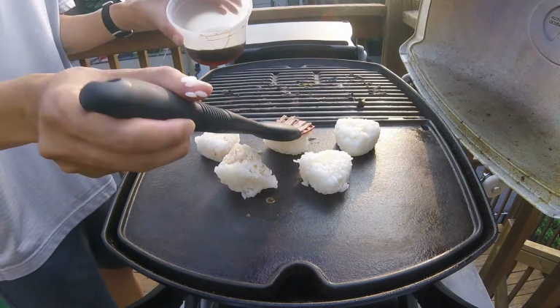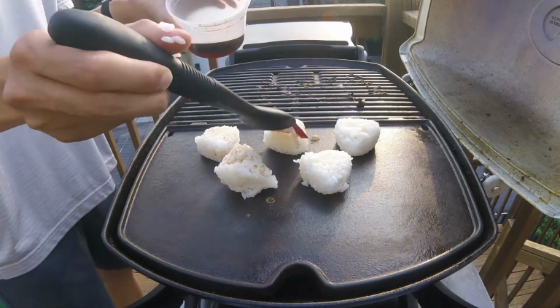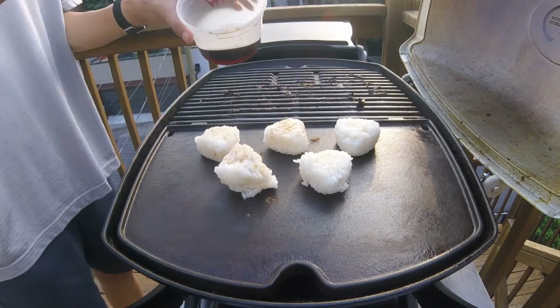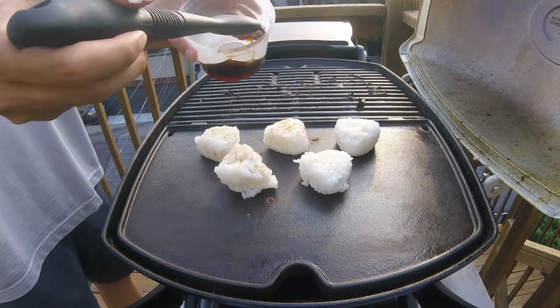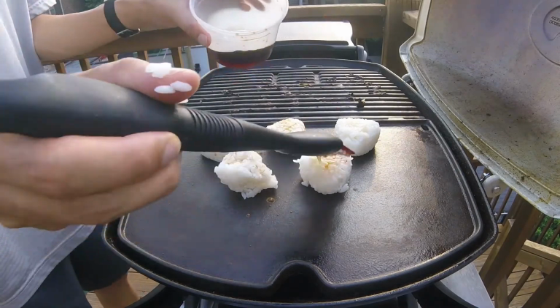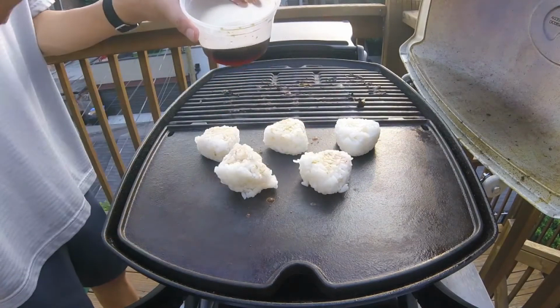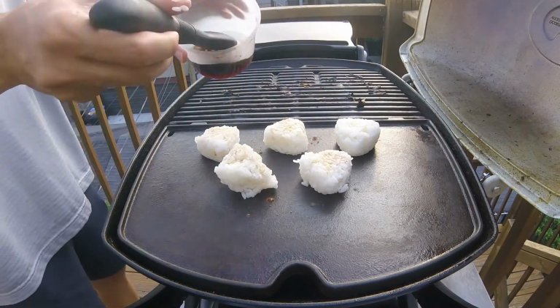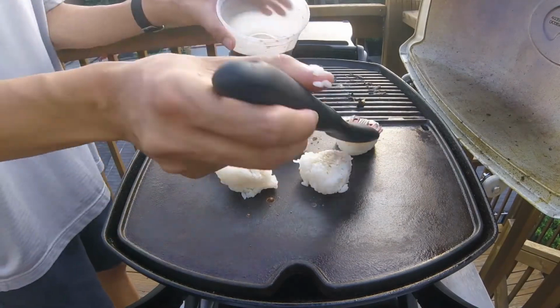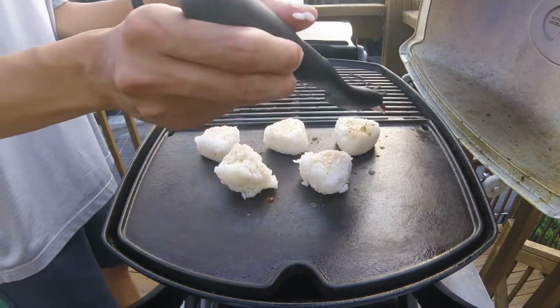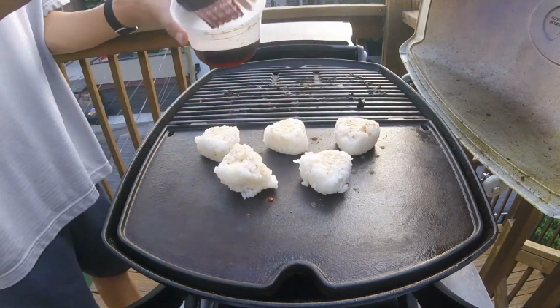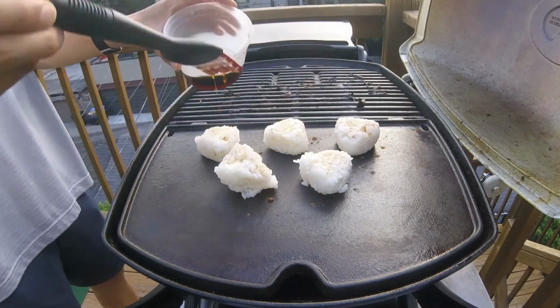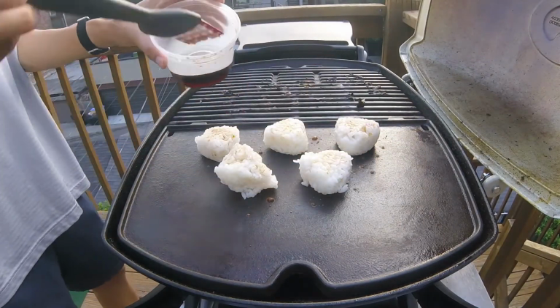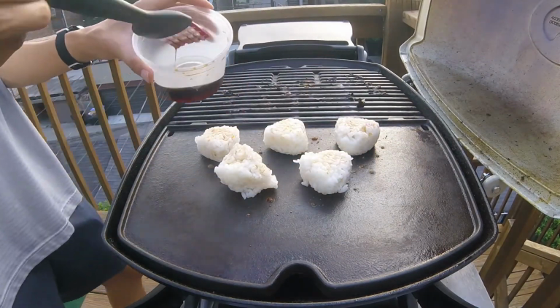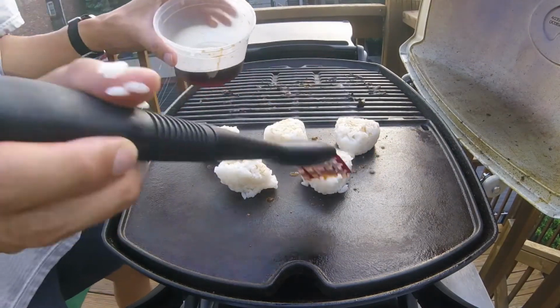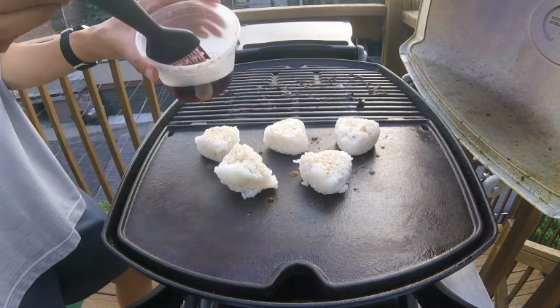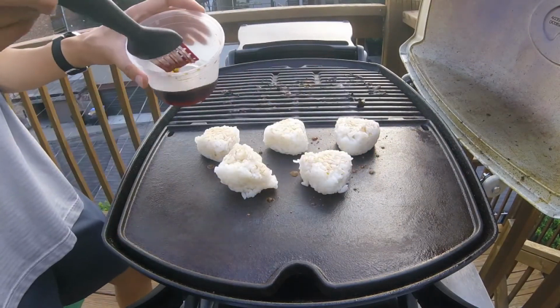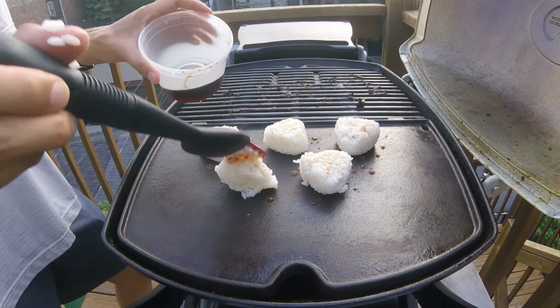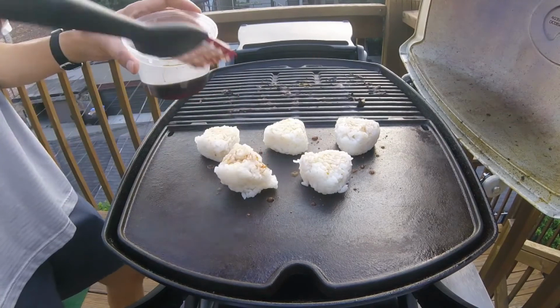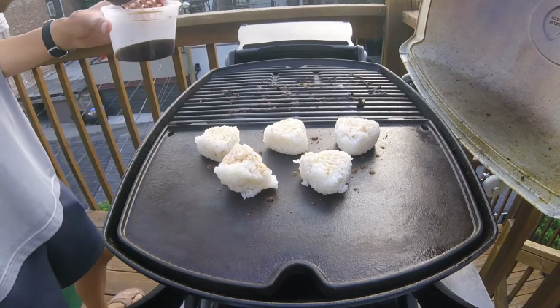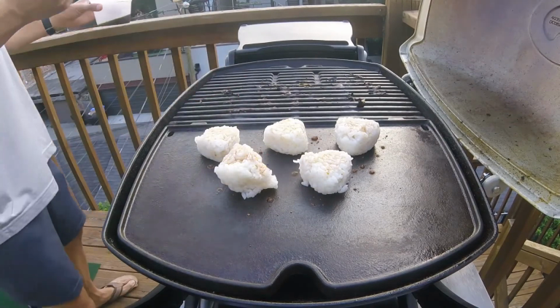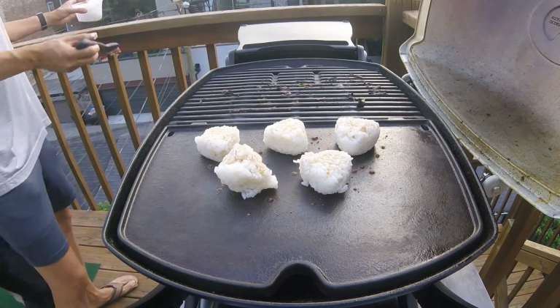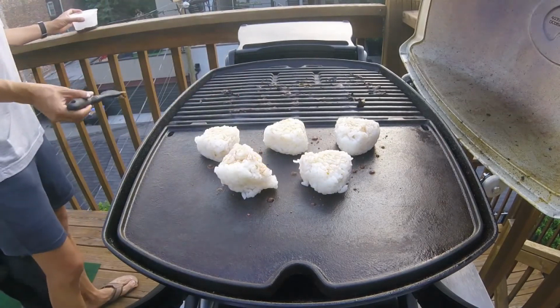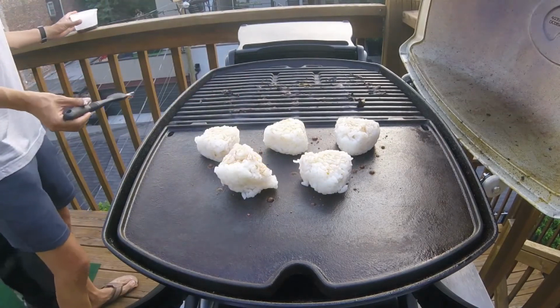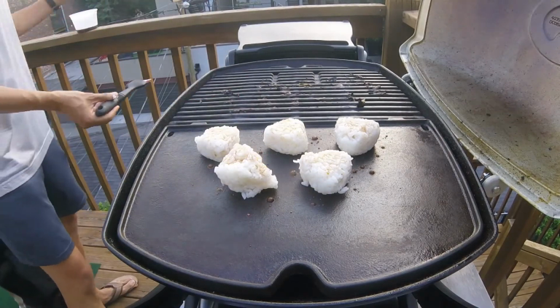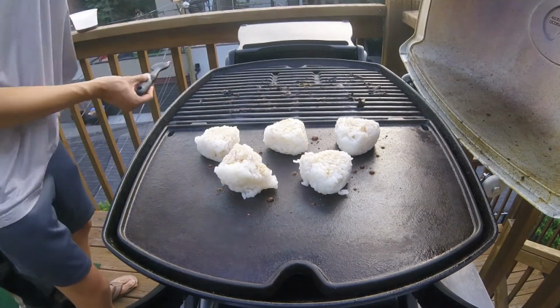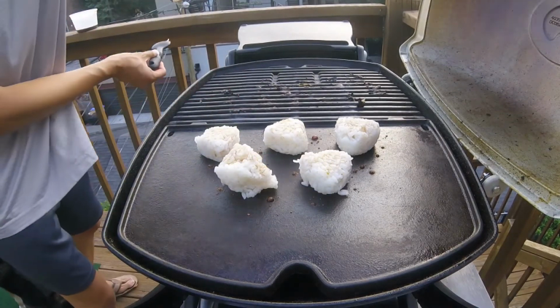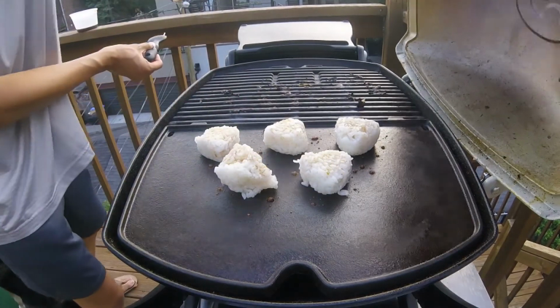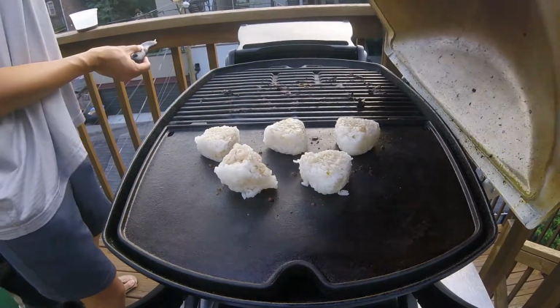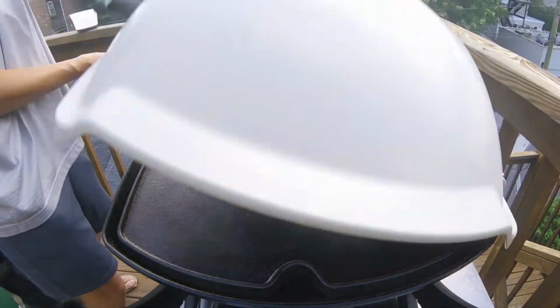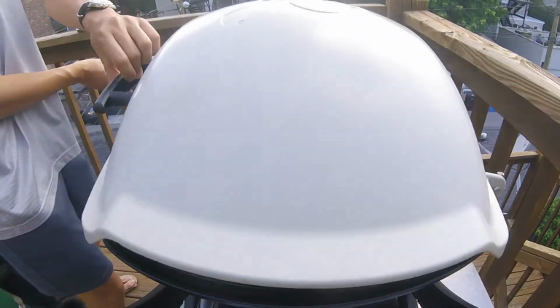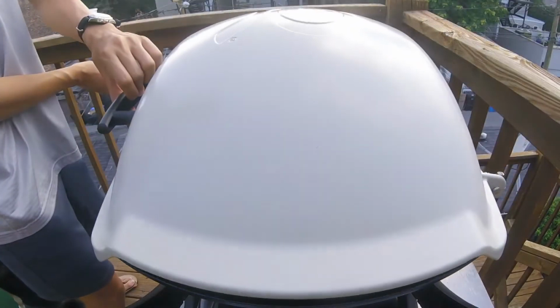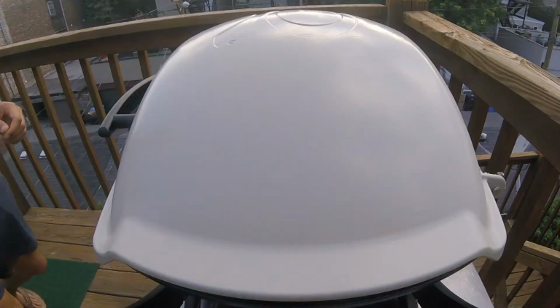I've mentioned tare sauce before — you can either buy it or you can make it yourself. If you want to make it, check out my tsukune video, which I'll link above. Now we'll close the lid and cook this for about three minutes.